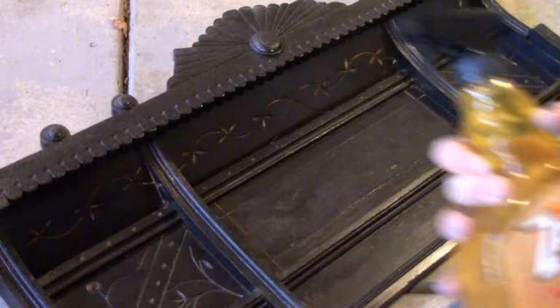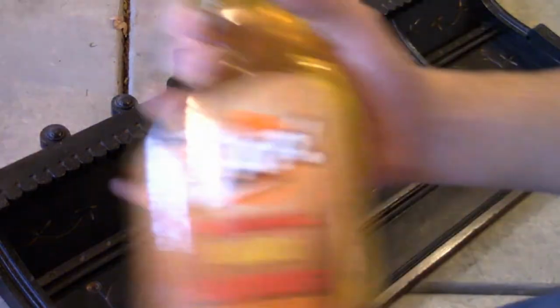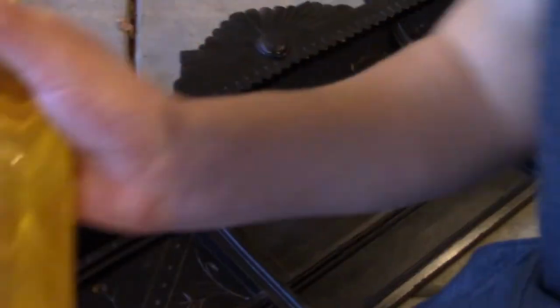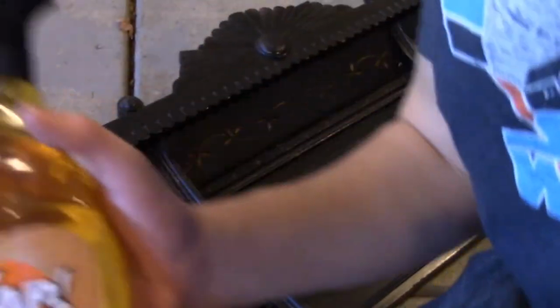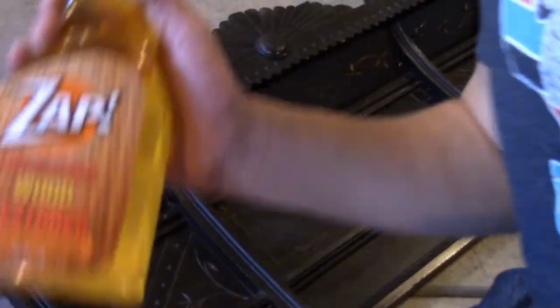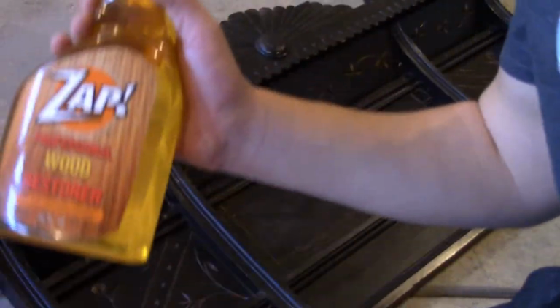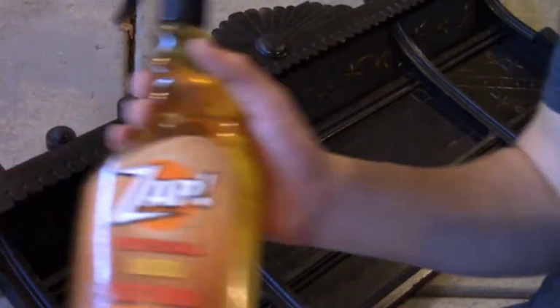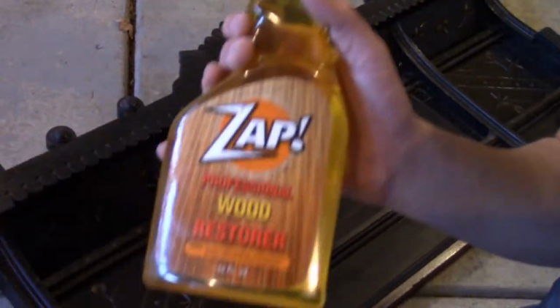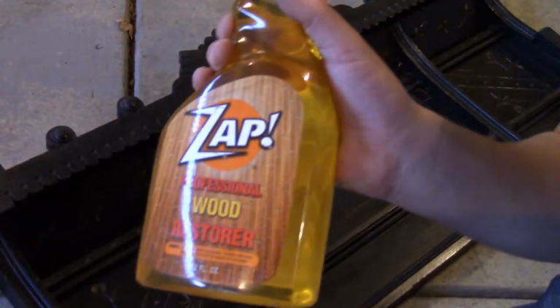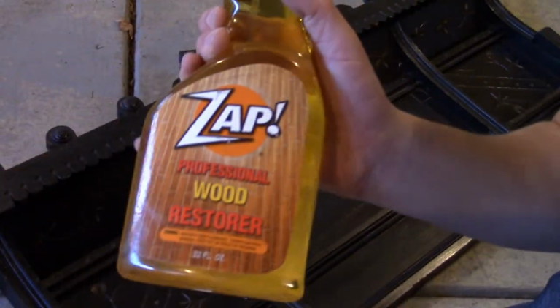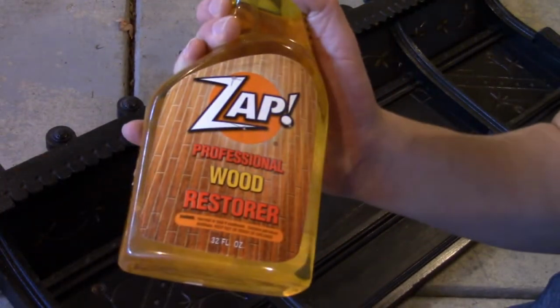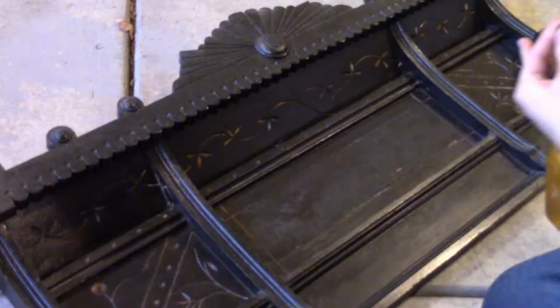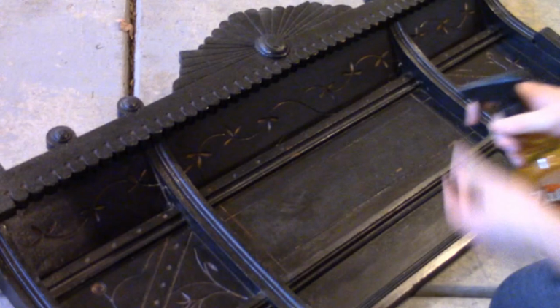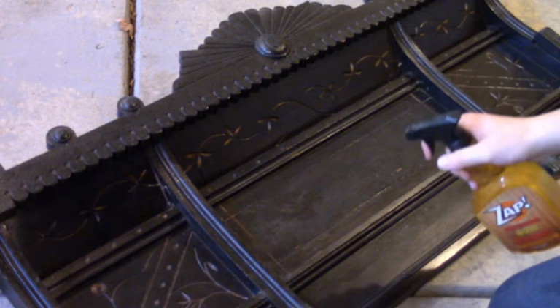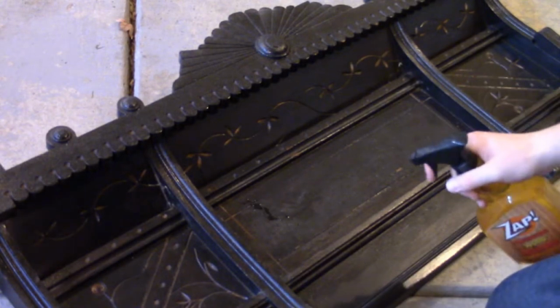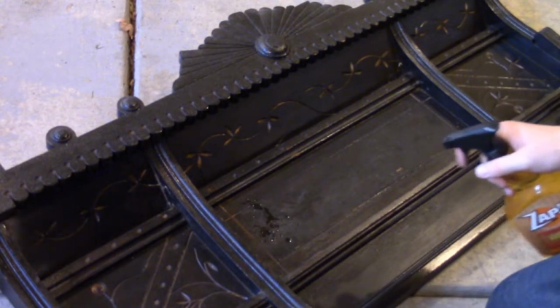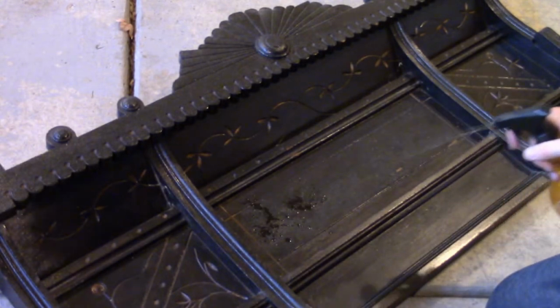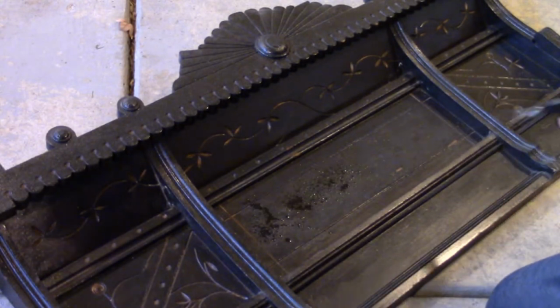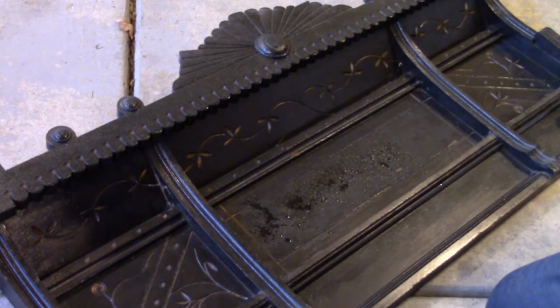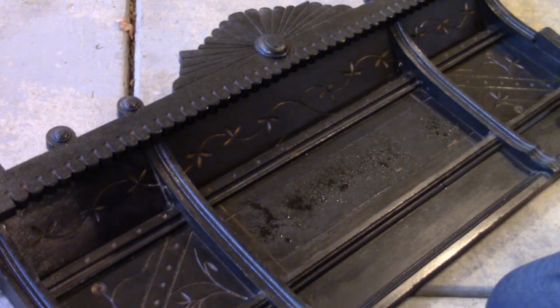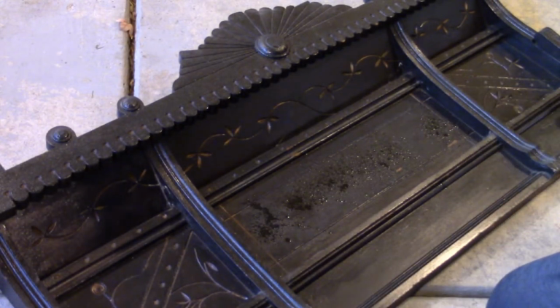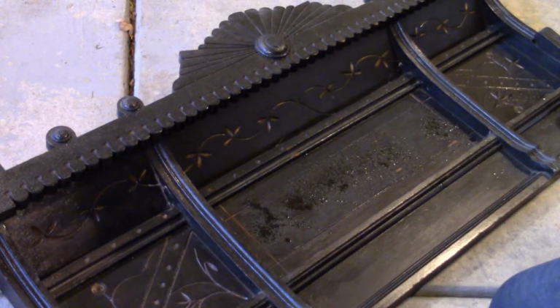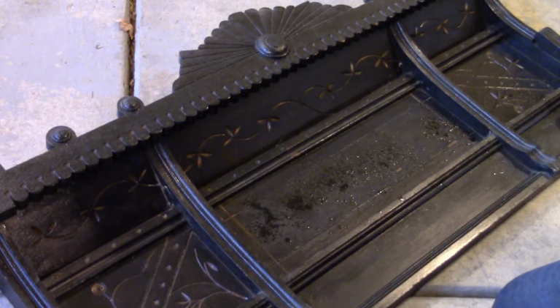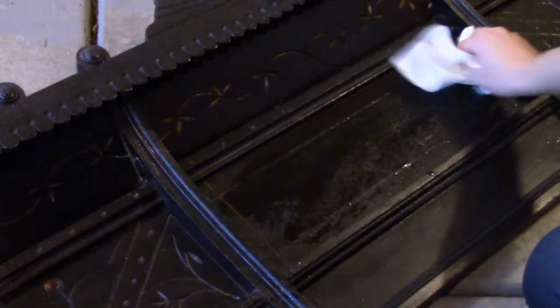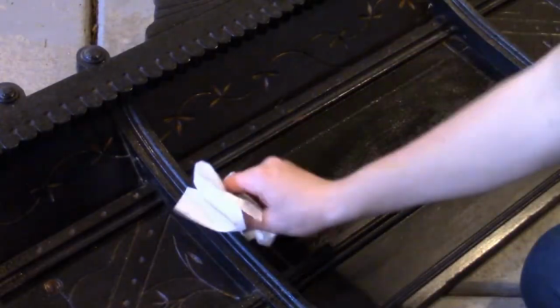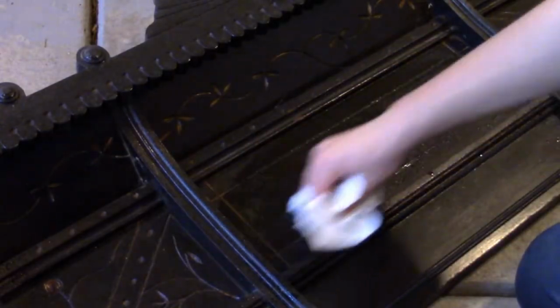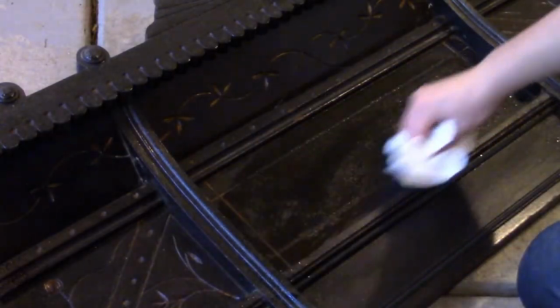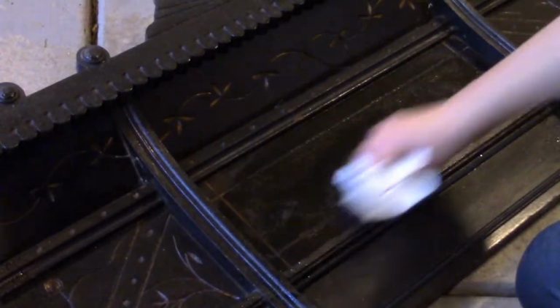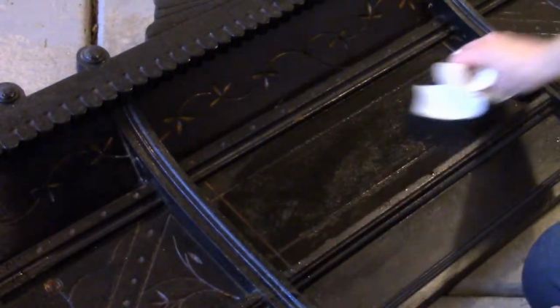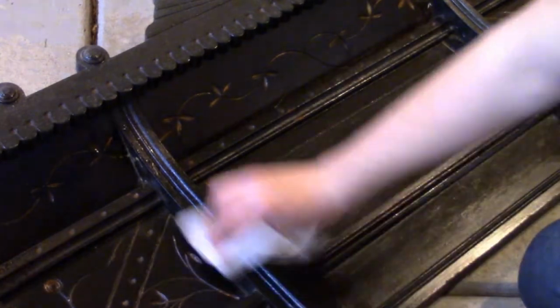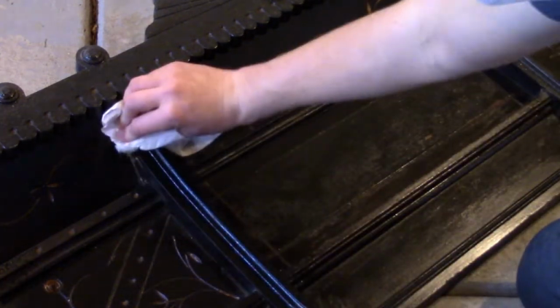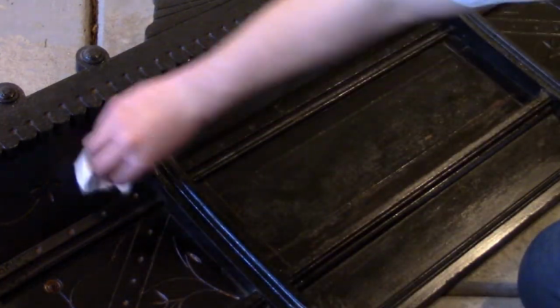After that I used the Zap Professional Wood Restore and sprayed it across the entire surface of the organ, wiped it down, and then buffed it with a paper towel, and it ended up working pretty well.